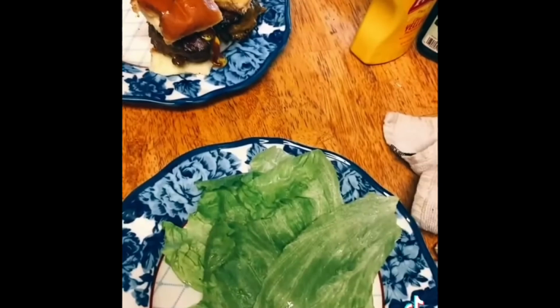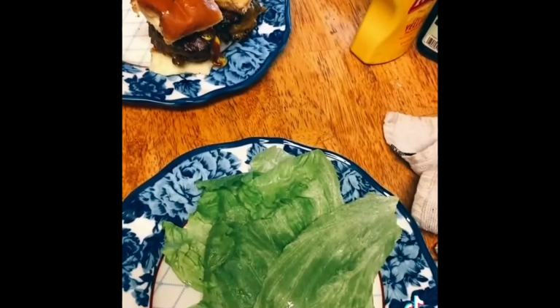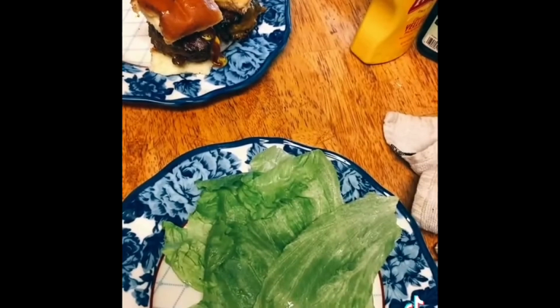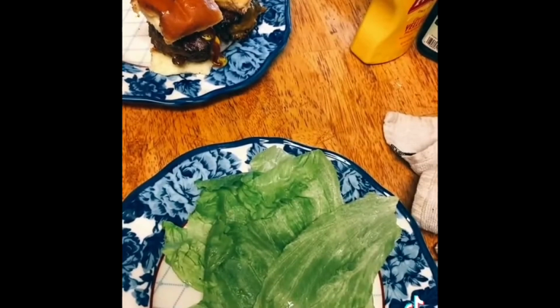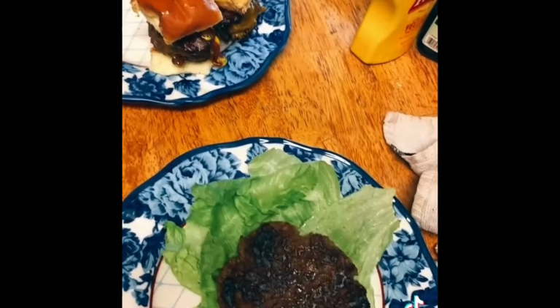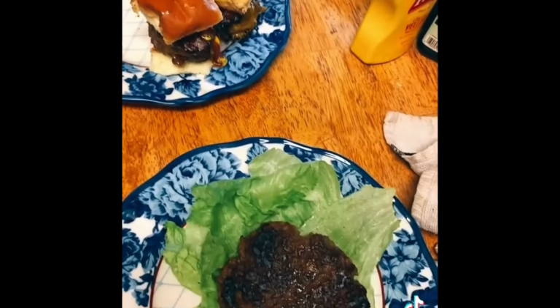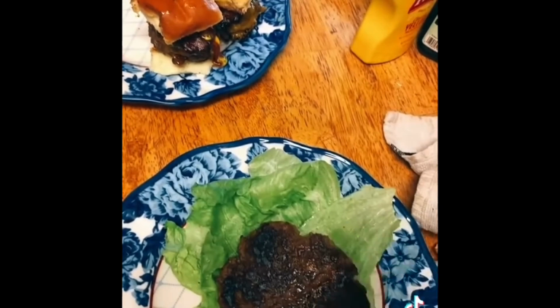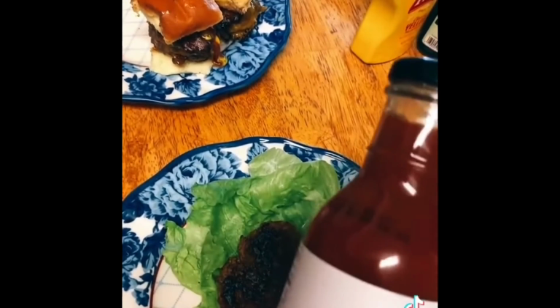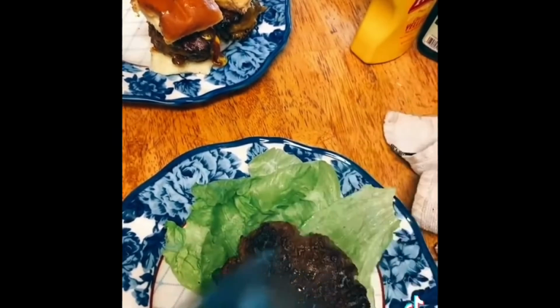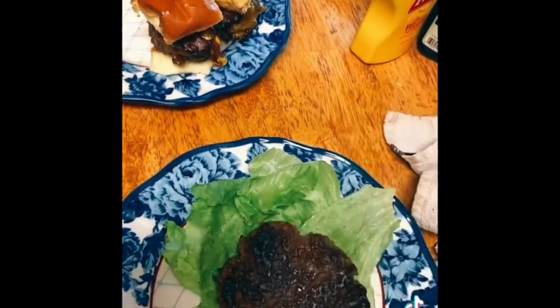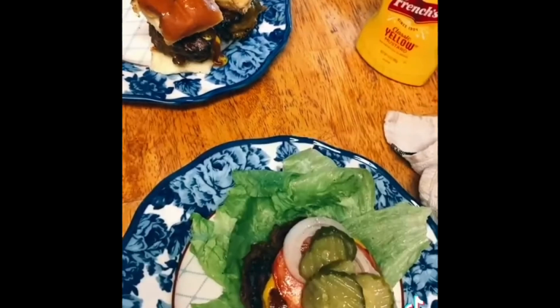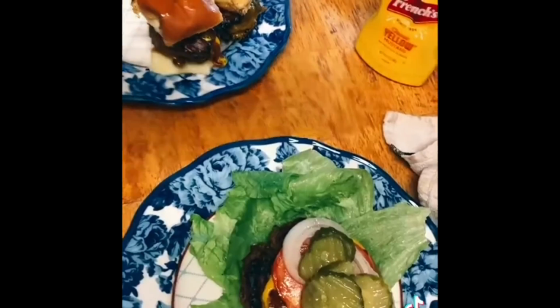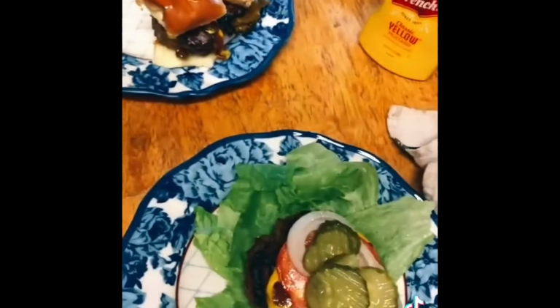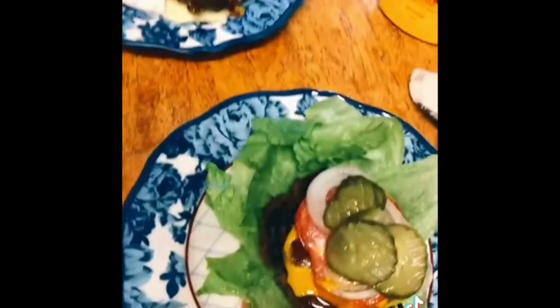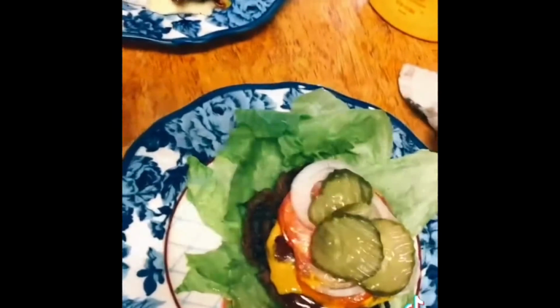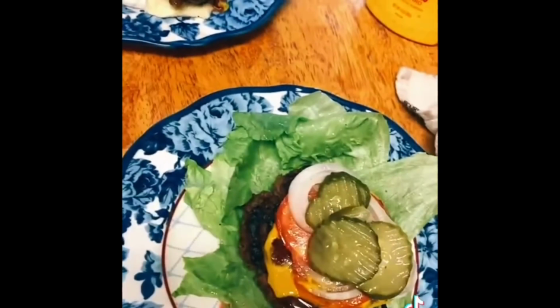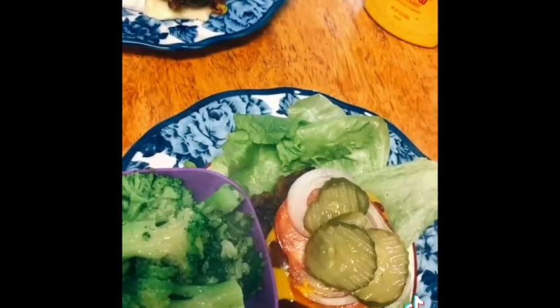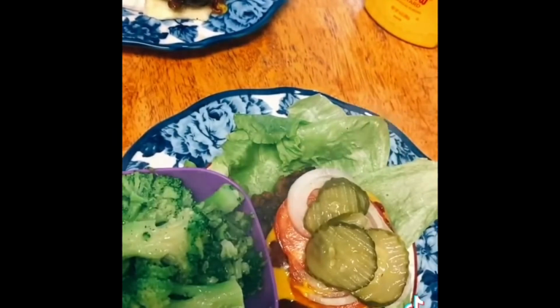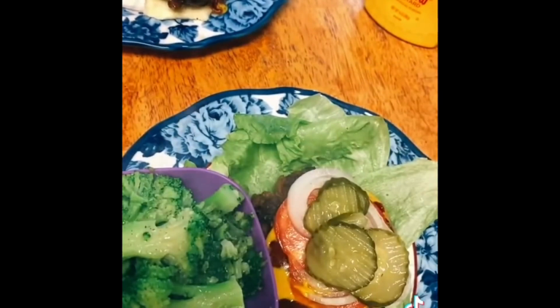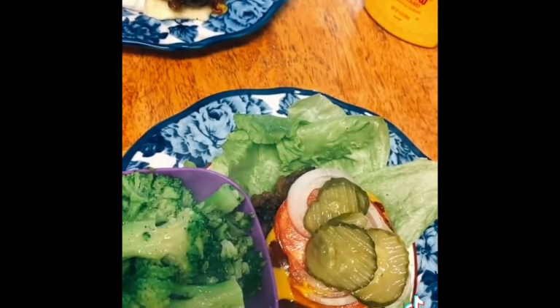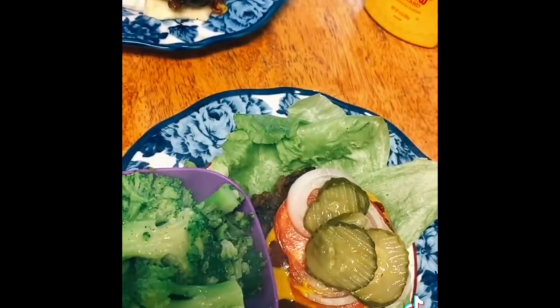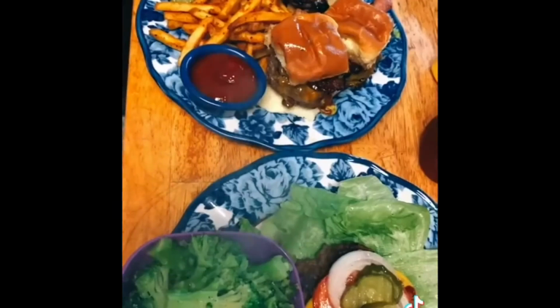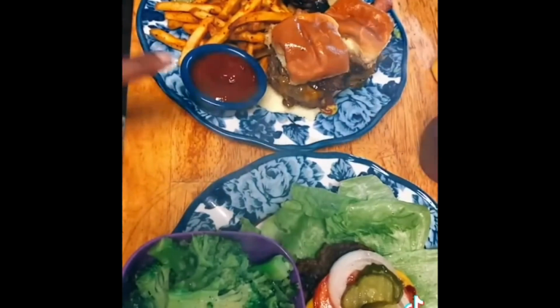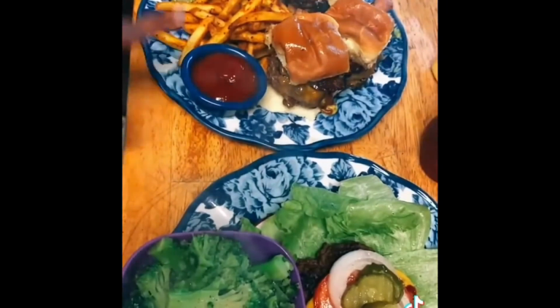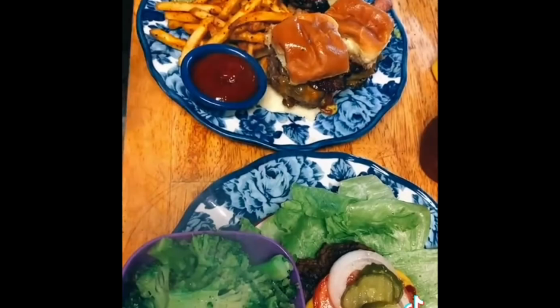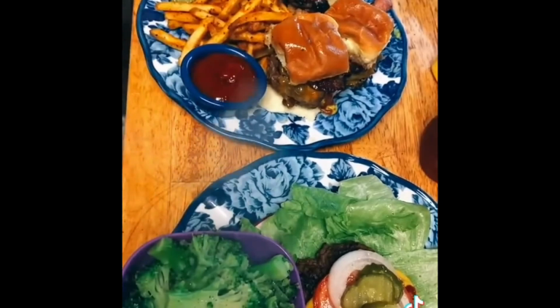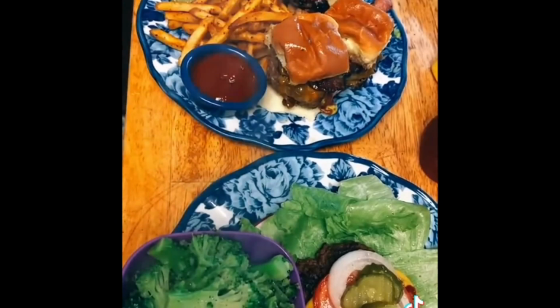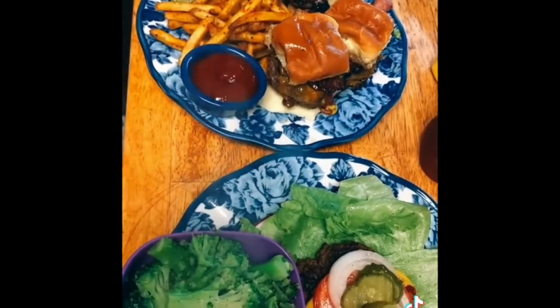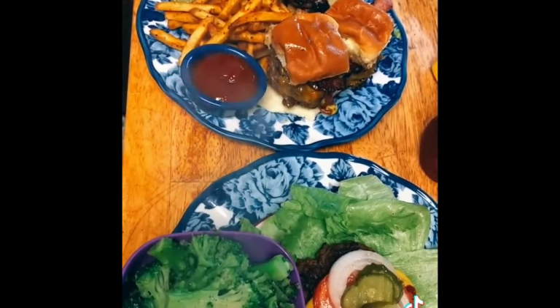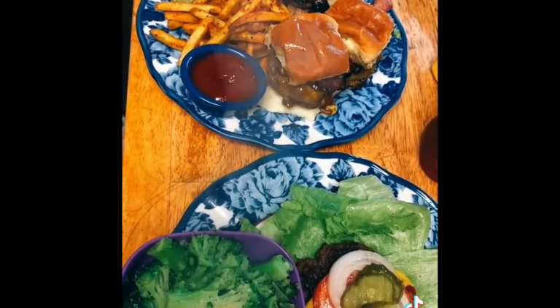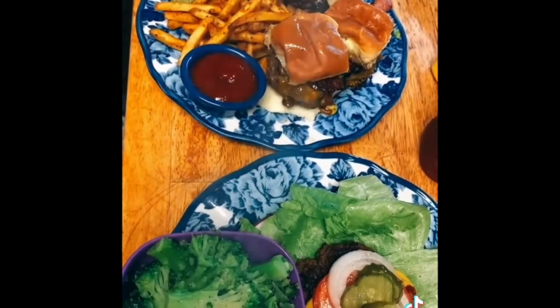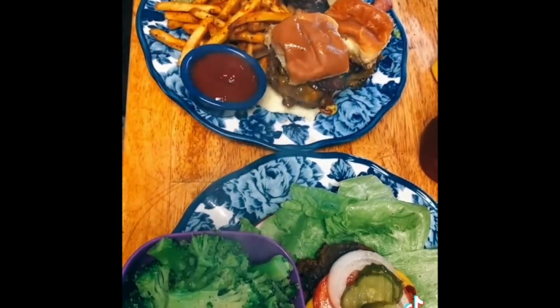Now for my sugar-free ketchup. I got a cup of broccoli, and he got ketchup and some checkers fries. So that is dinner.